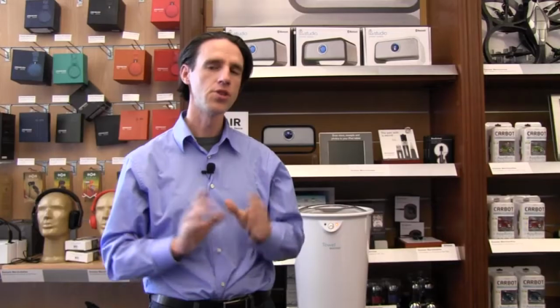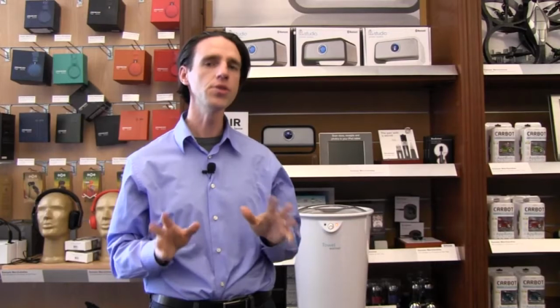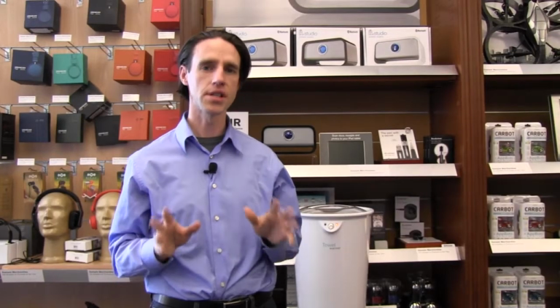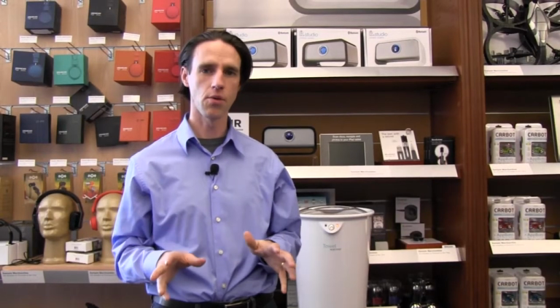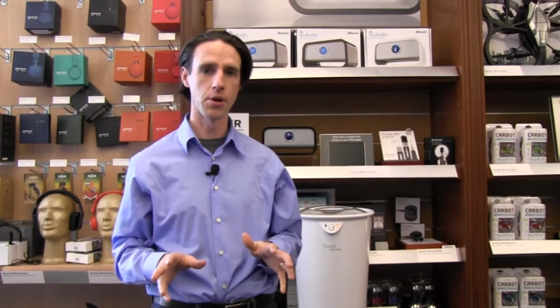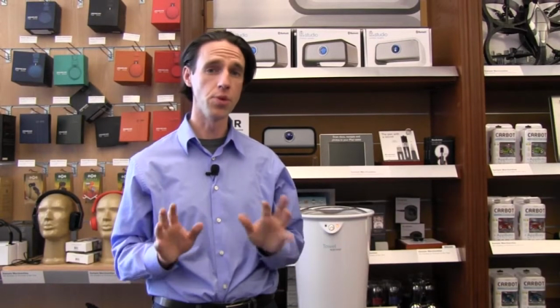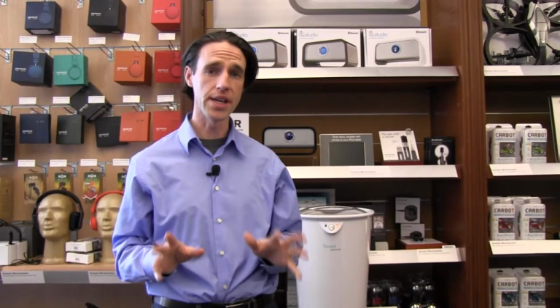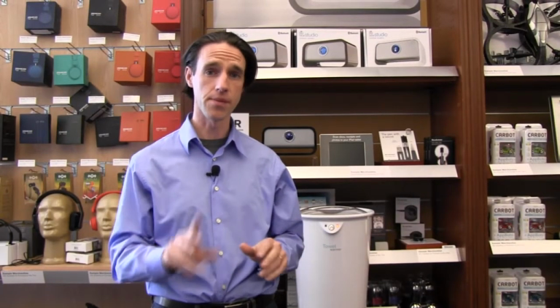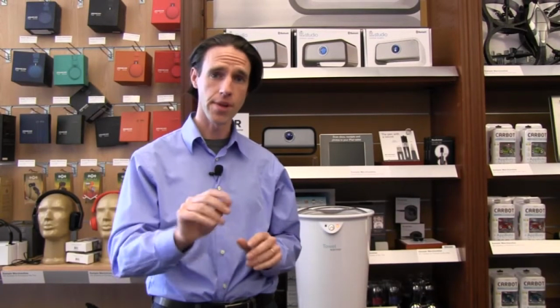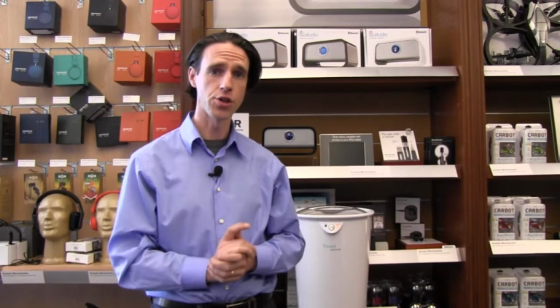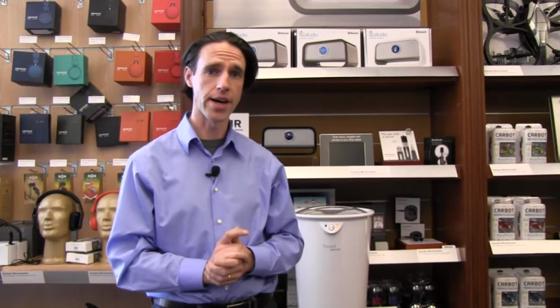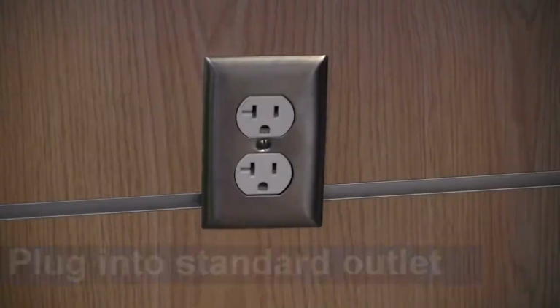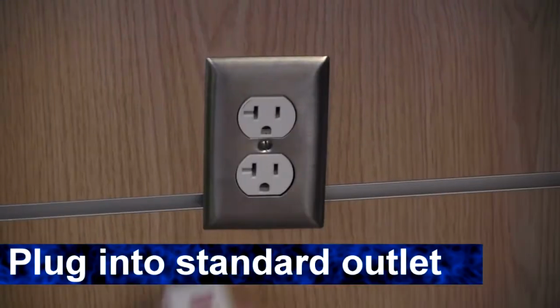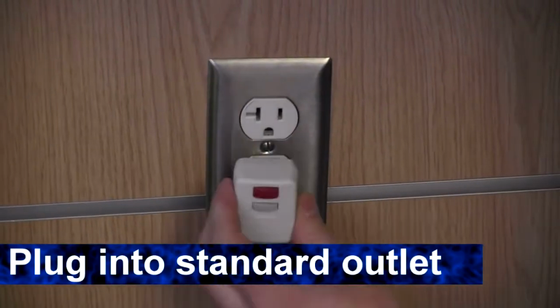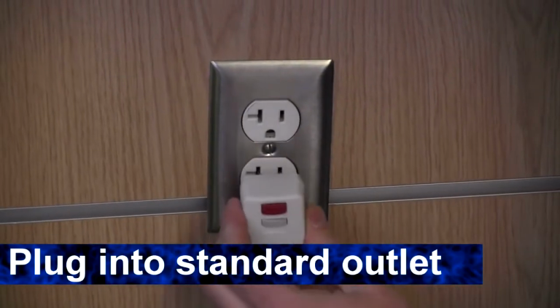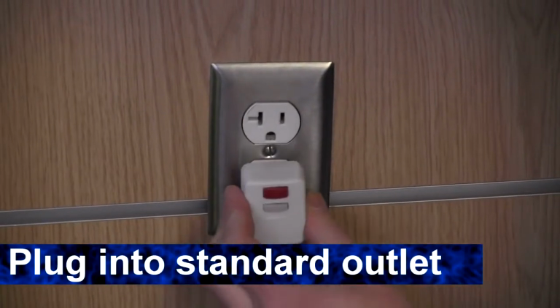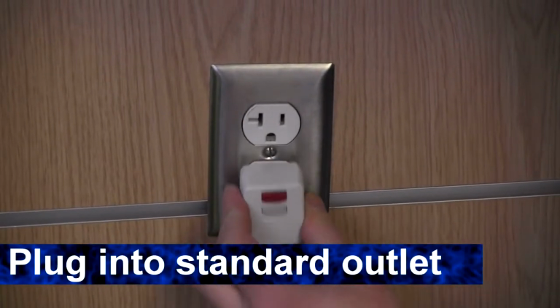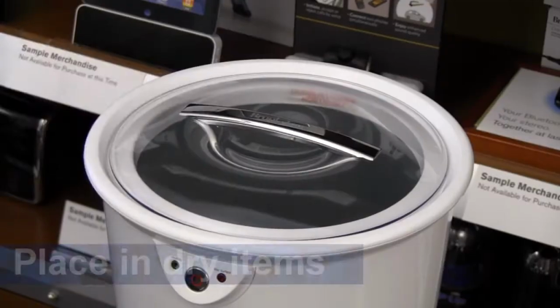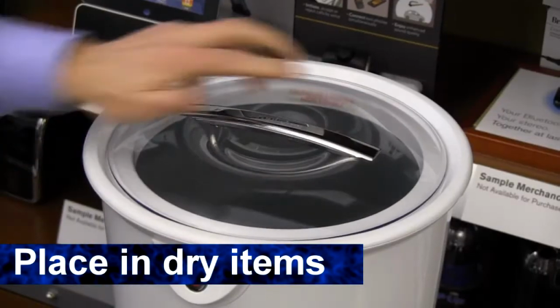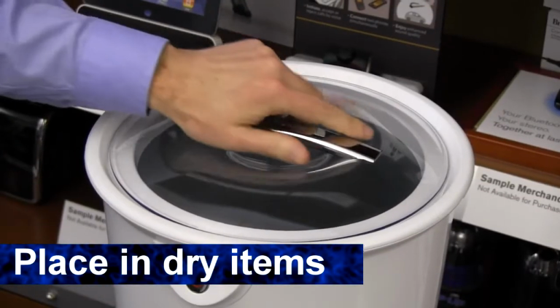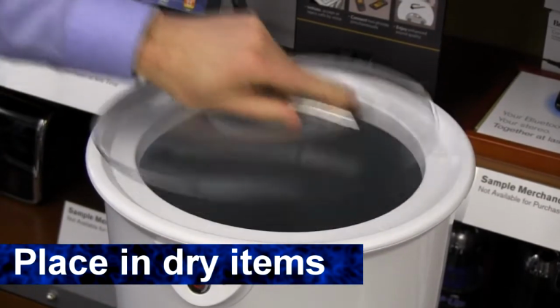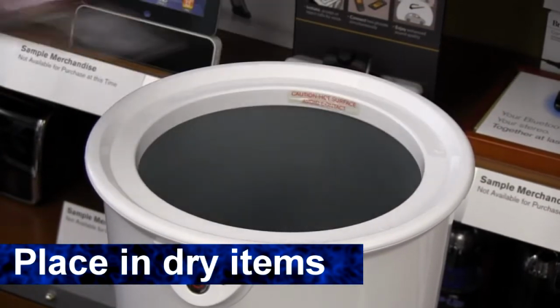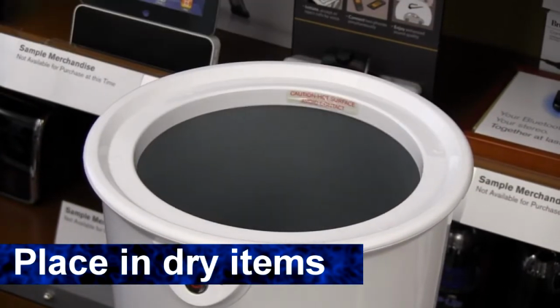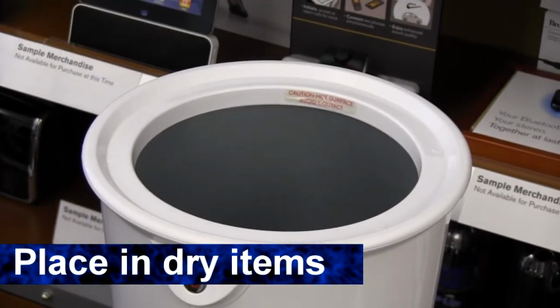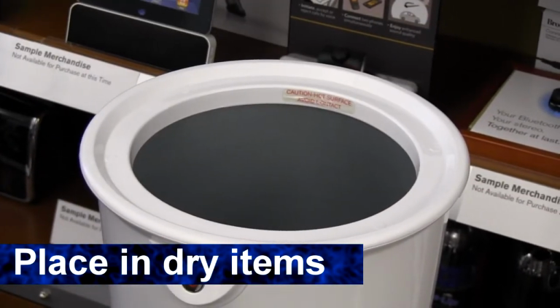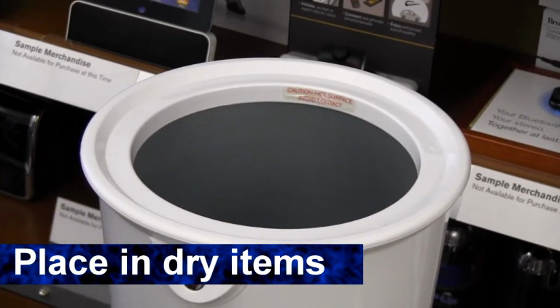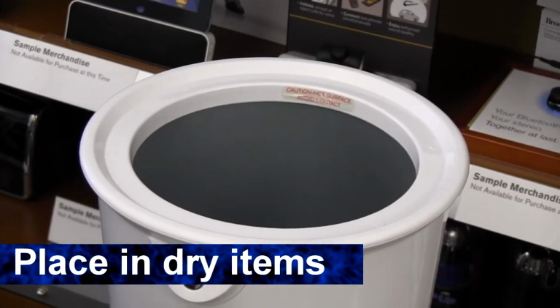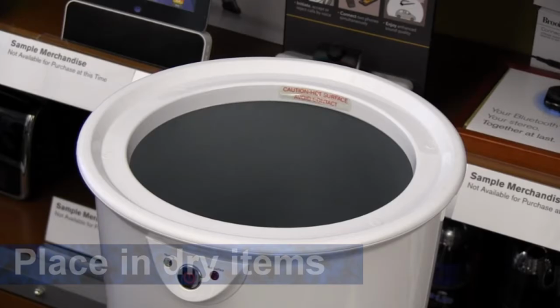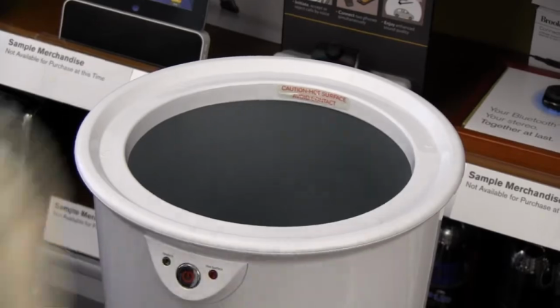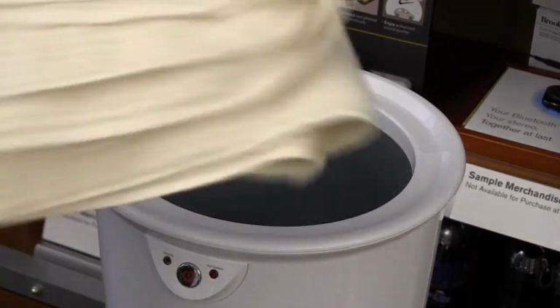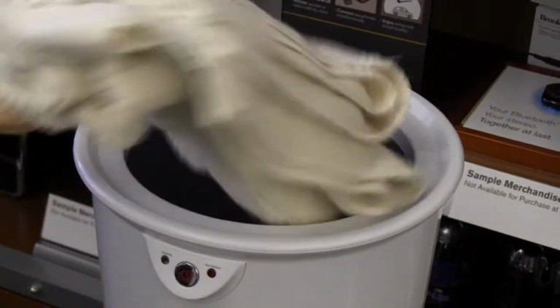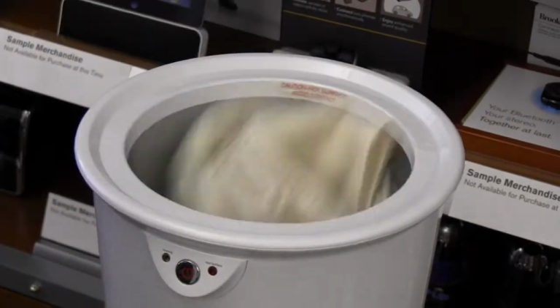Using the towel warmer is really easy. Let's show you how. Plug it into a standard wall outlet, open the lid, and put inside what you'd like to warm up — in this case, a towel. Make sure that it's dry.